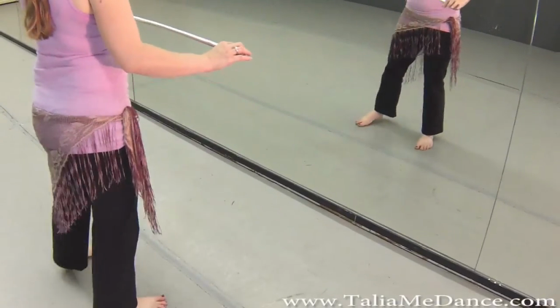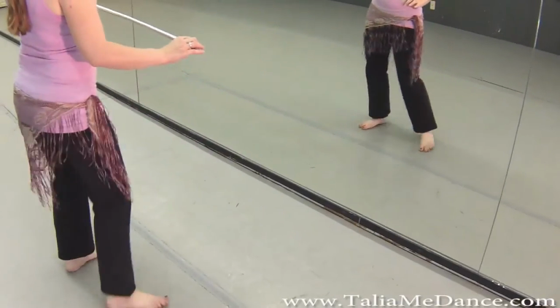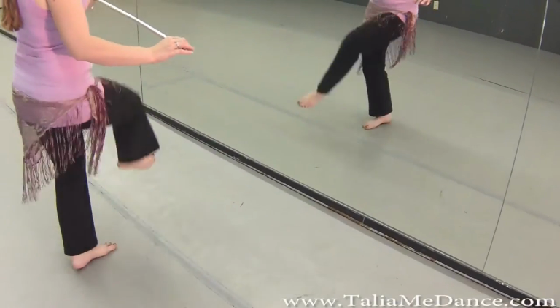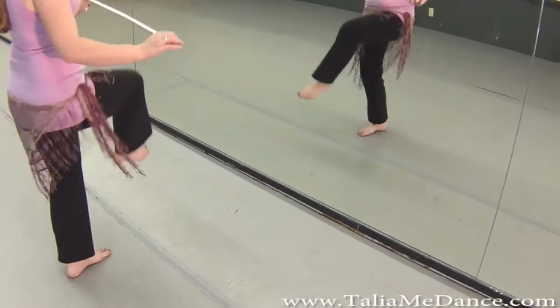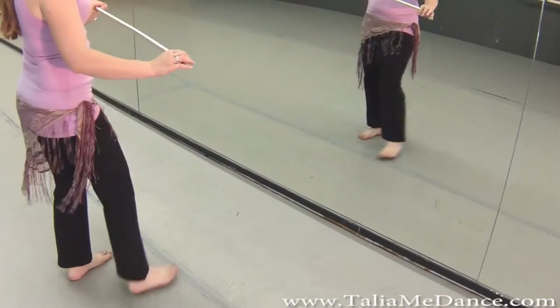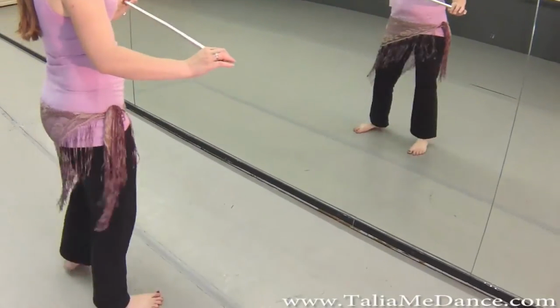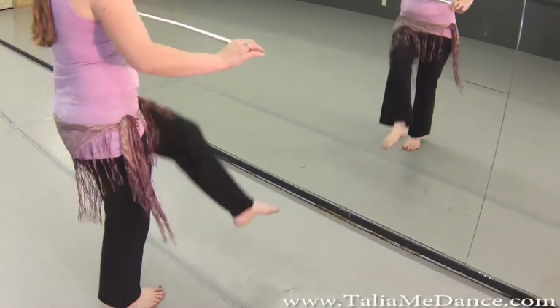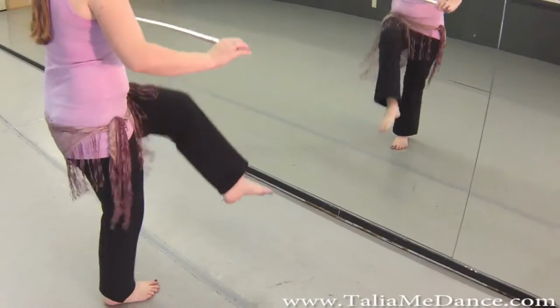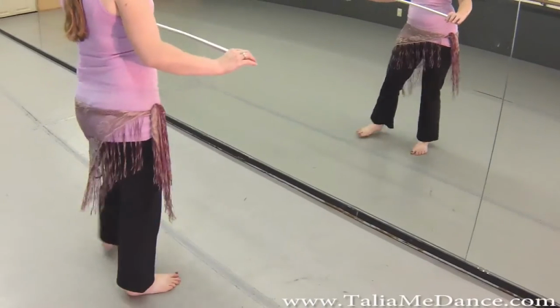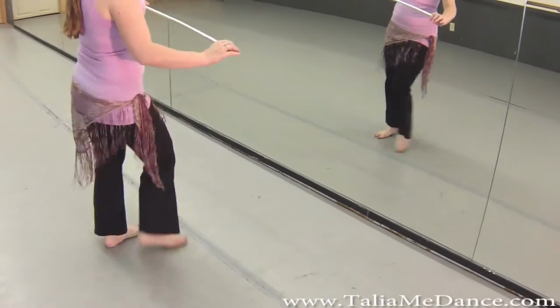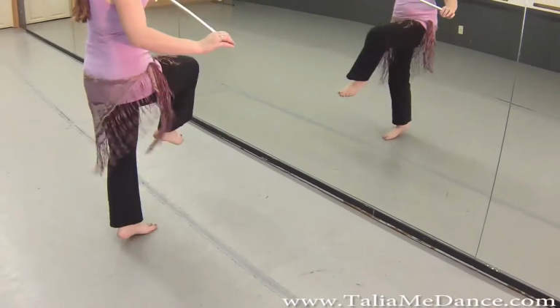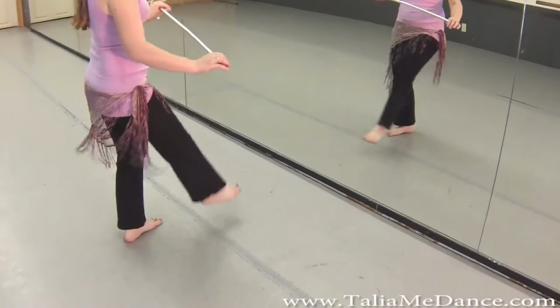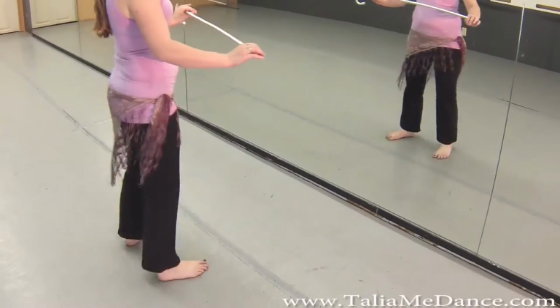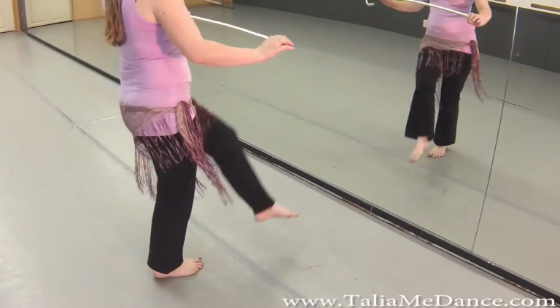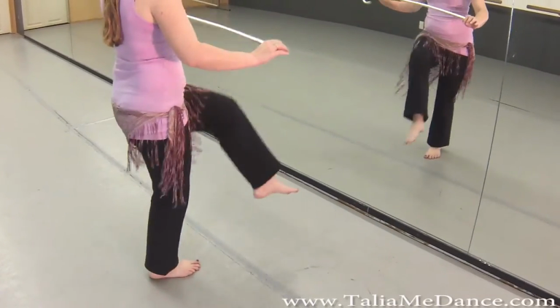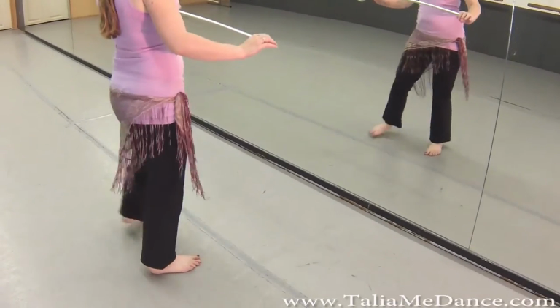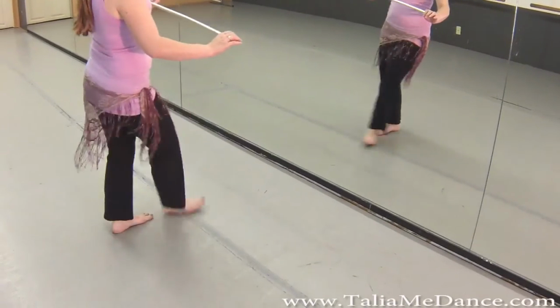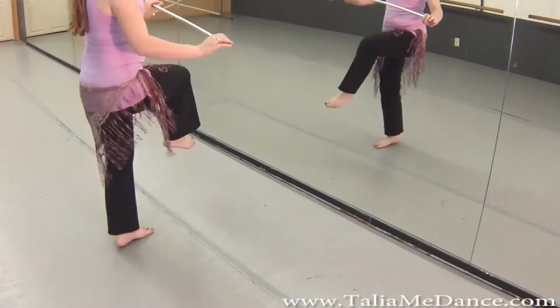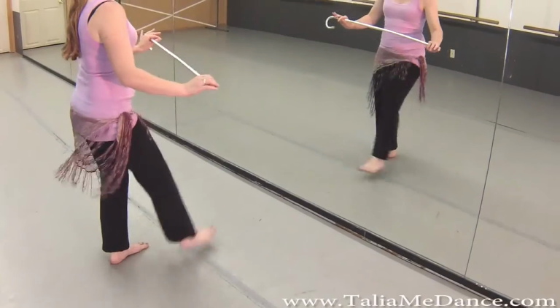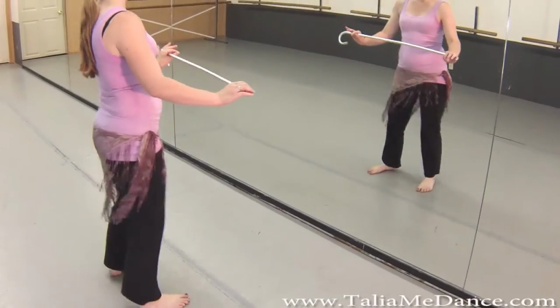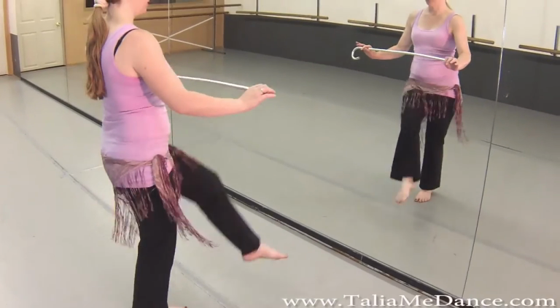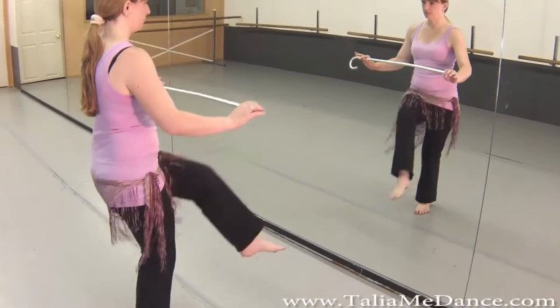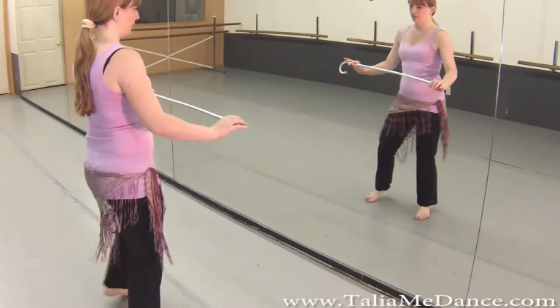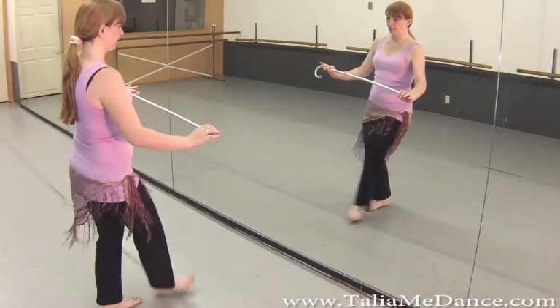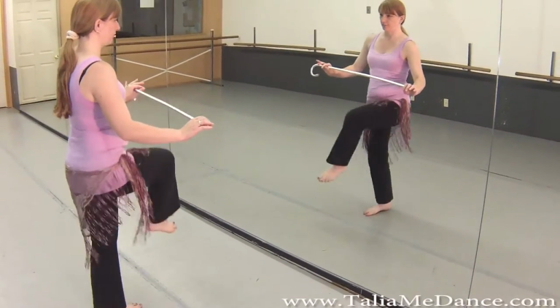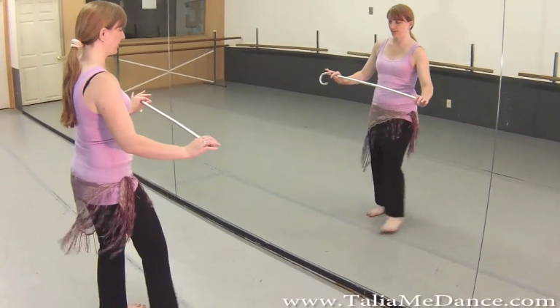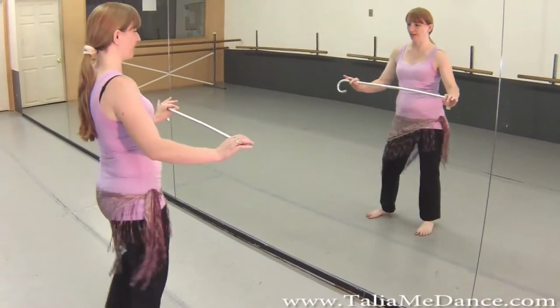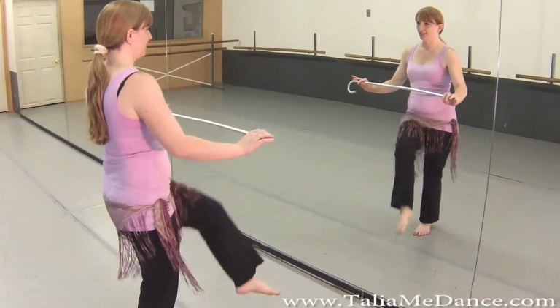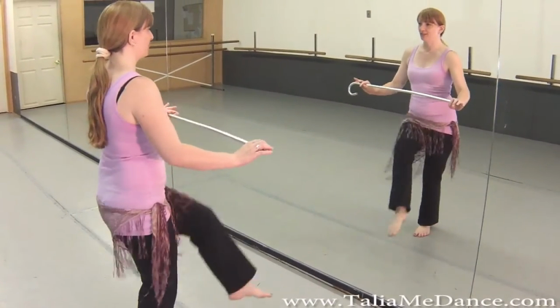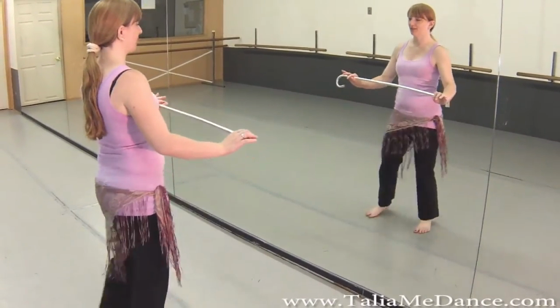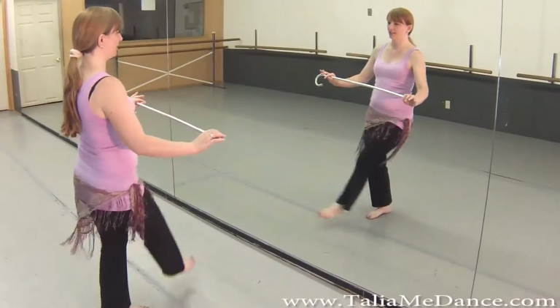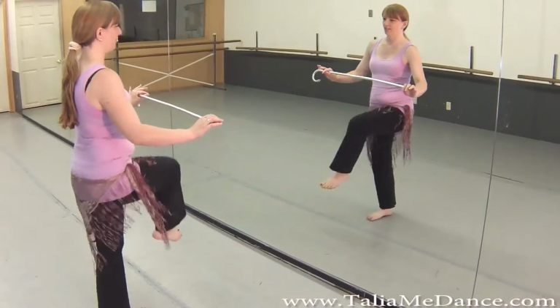So it's: side, sweep, hop. Side, sweep, hop. Side, sweep, hop. One, two, three, four. One, two, three, four. One, two, three, four.